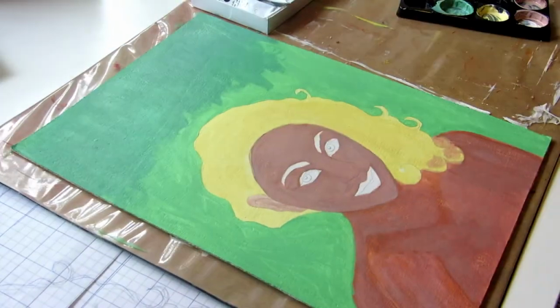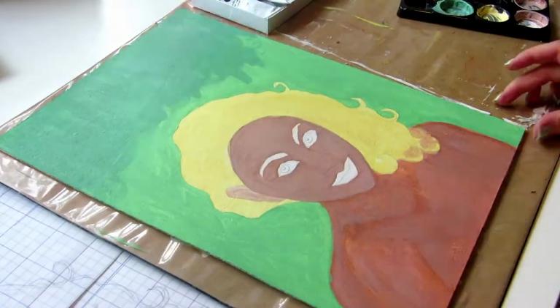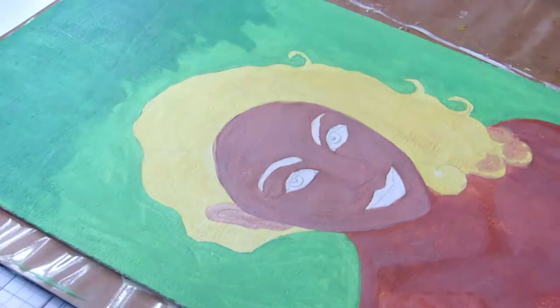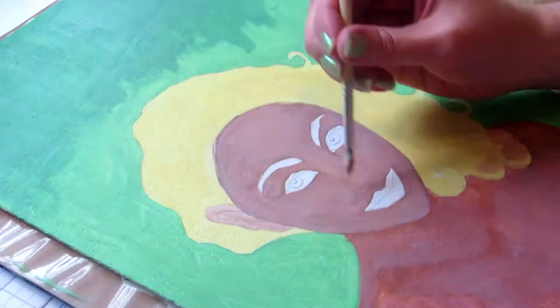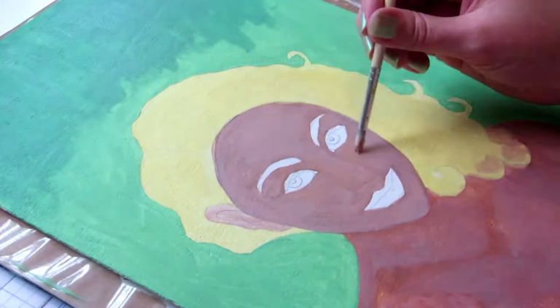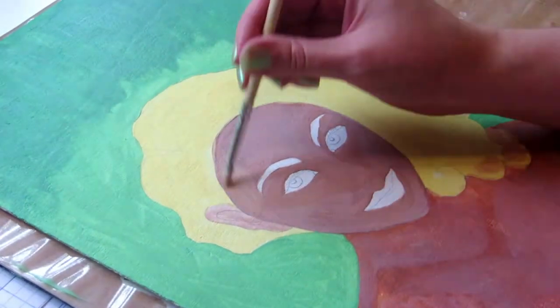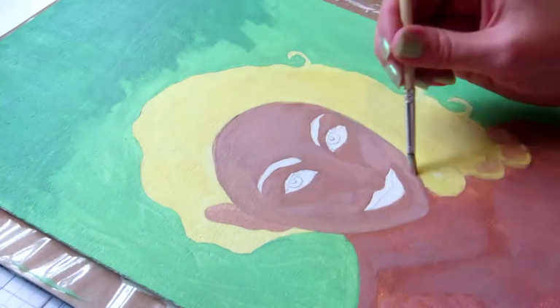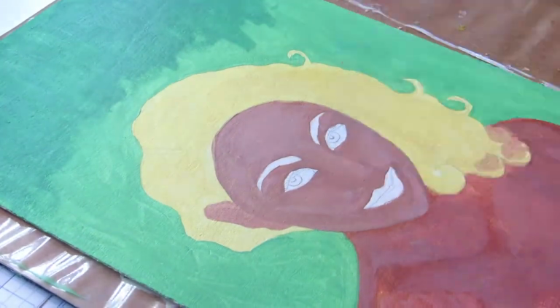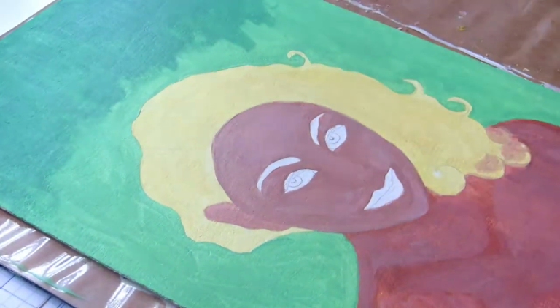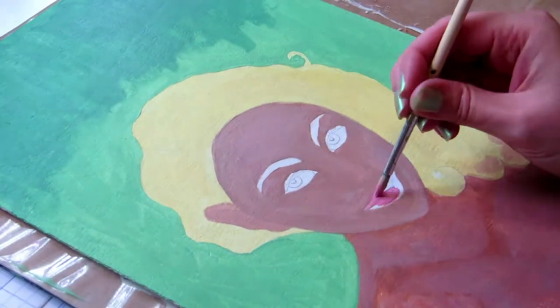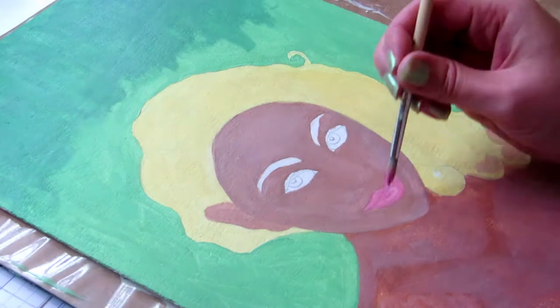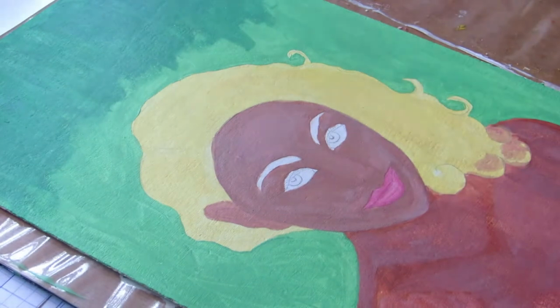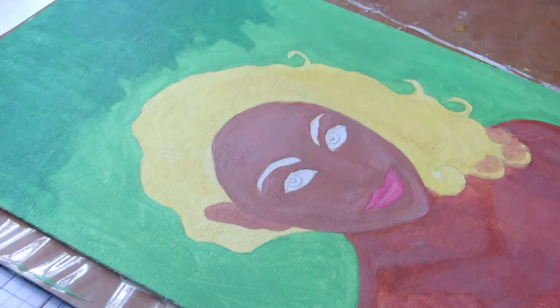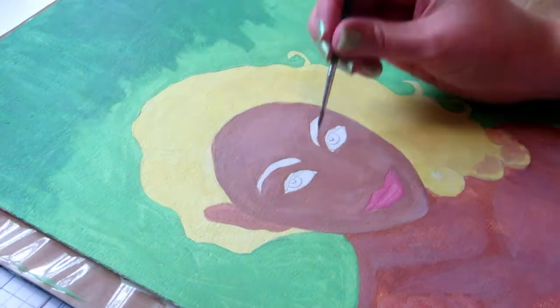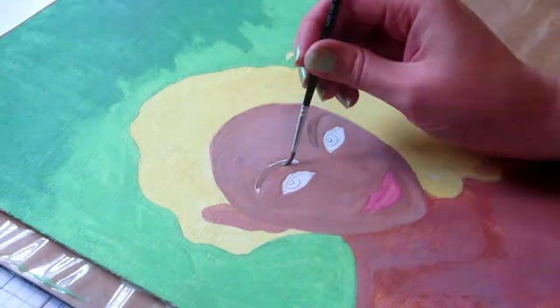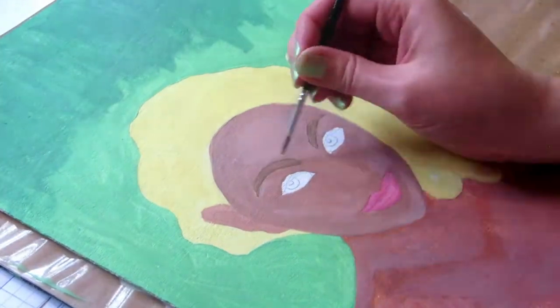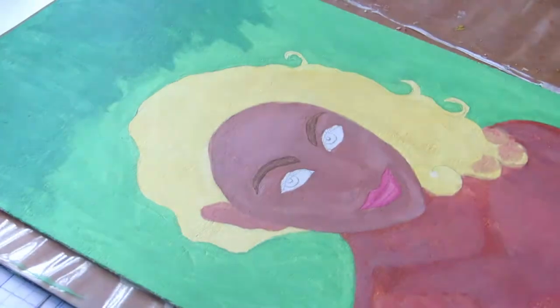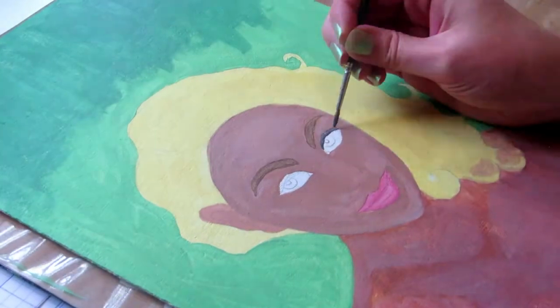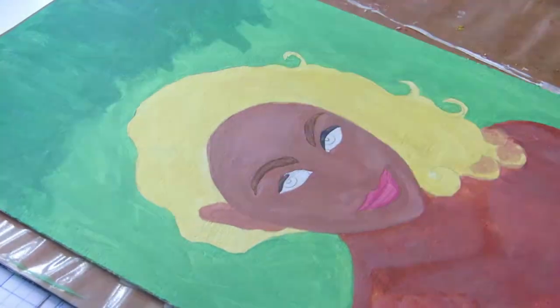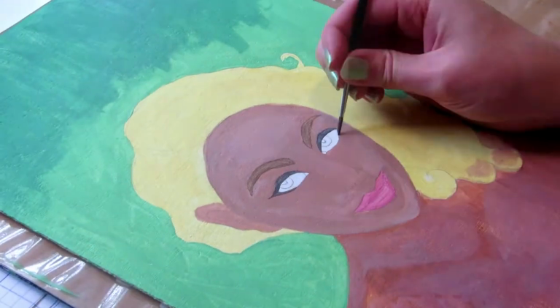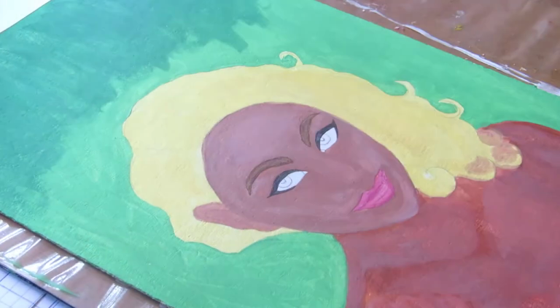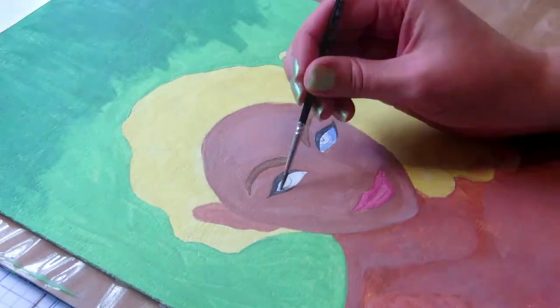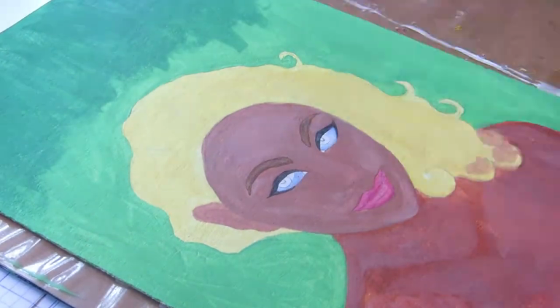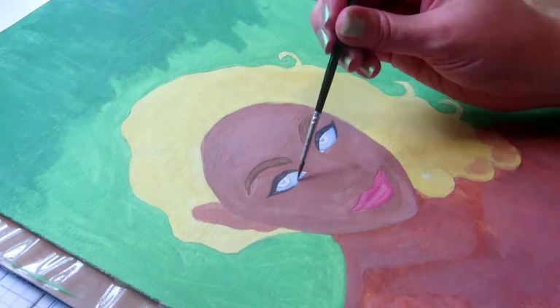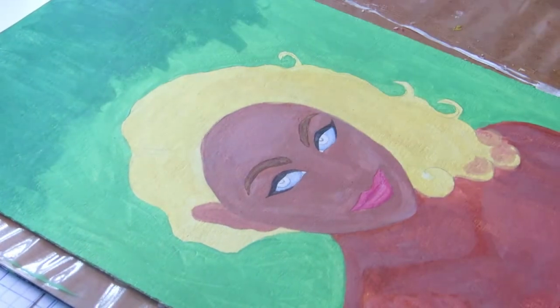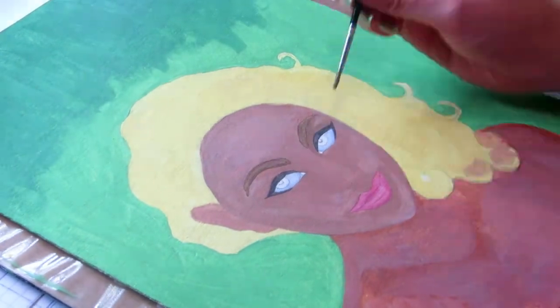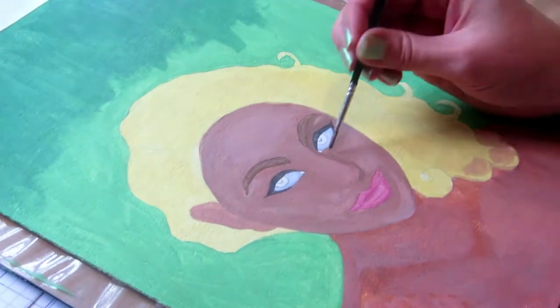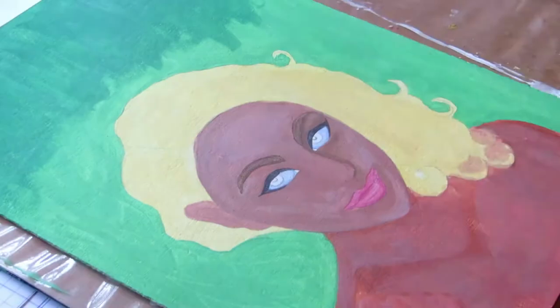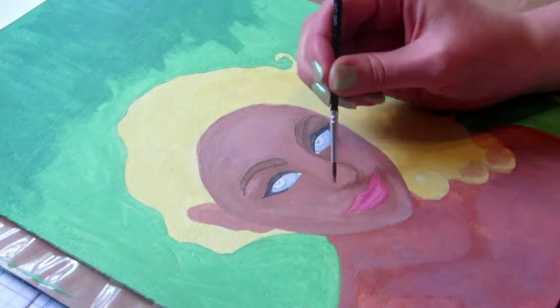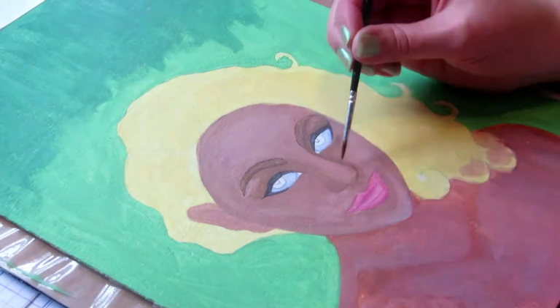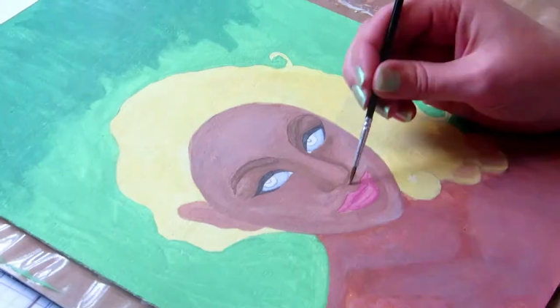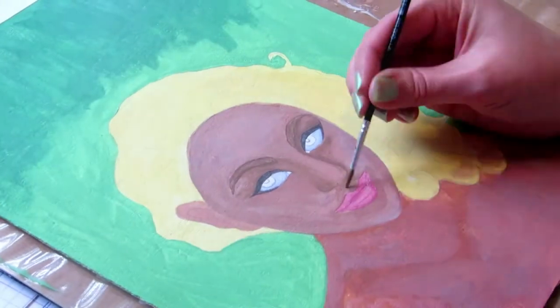I used acrylics for the painting. They were mostly cheap Crelando paints from Lidl, but I also used a more opaque Plus Color white acrylic paint.